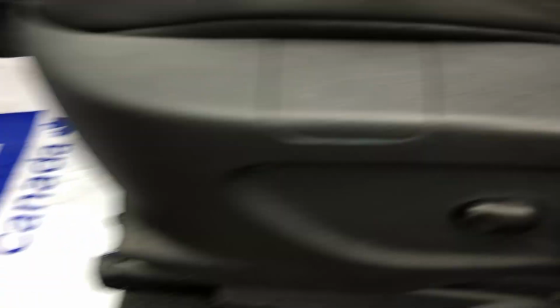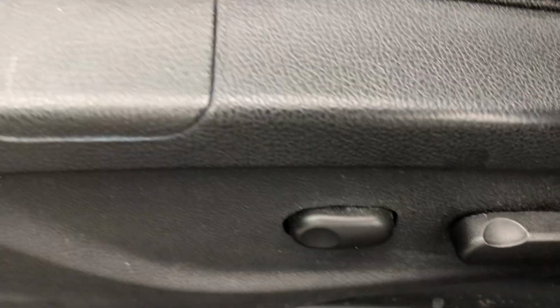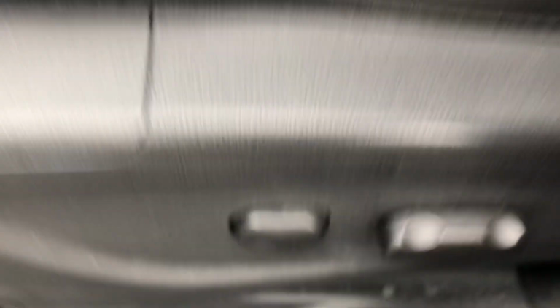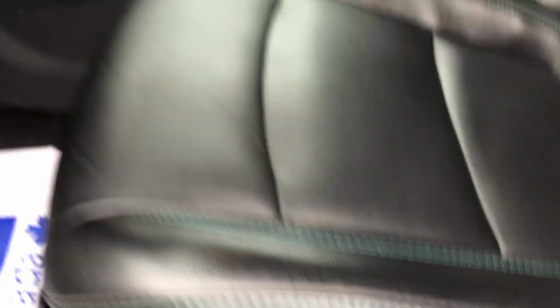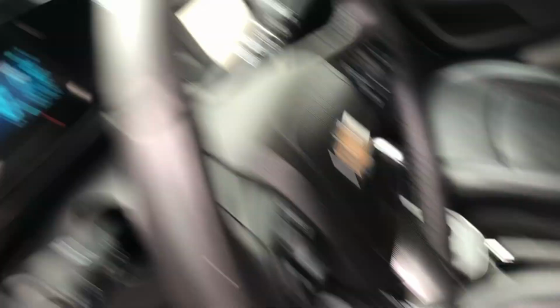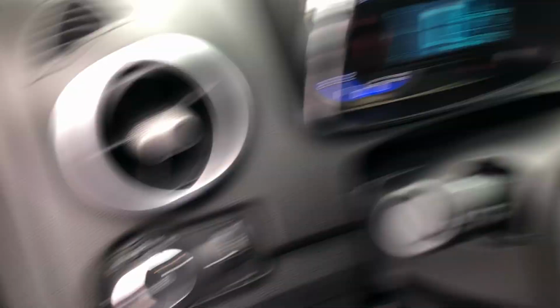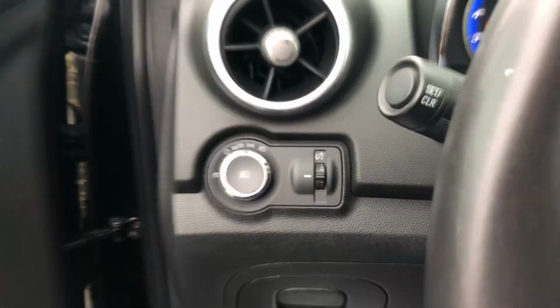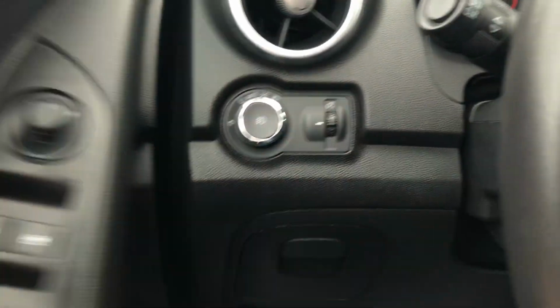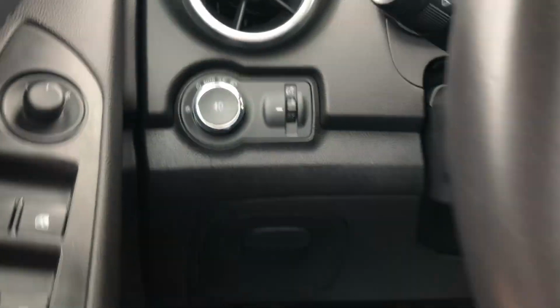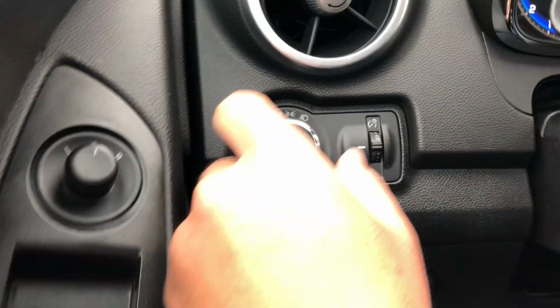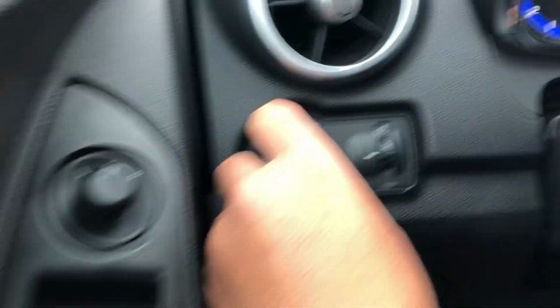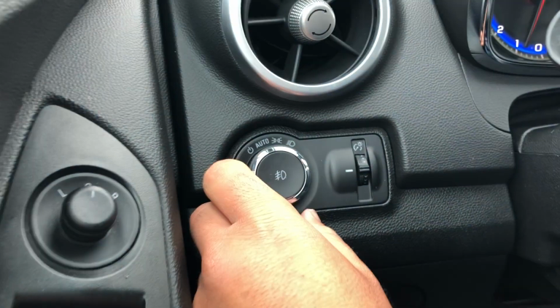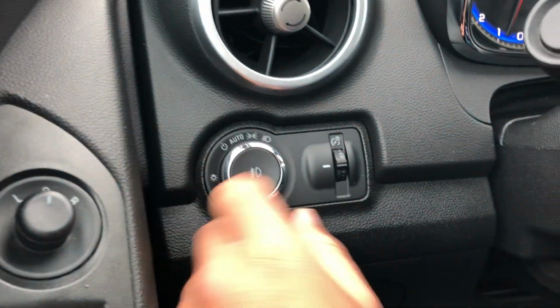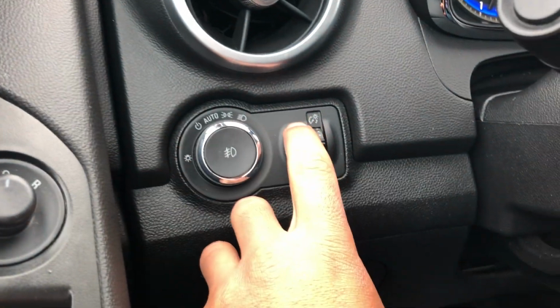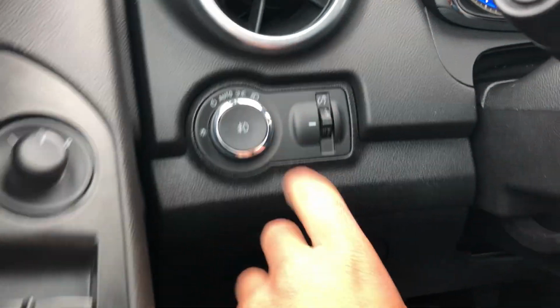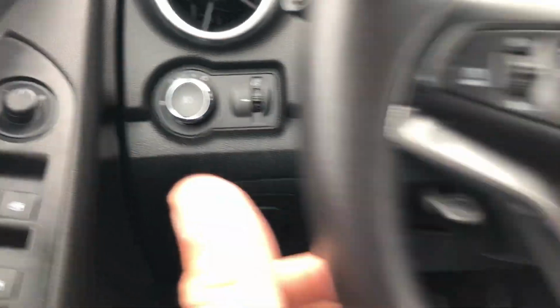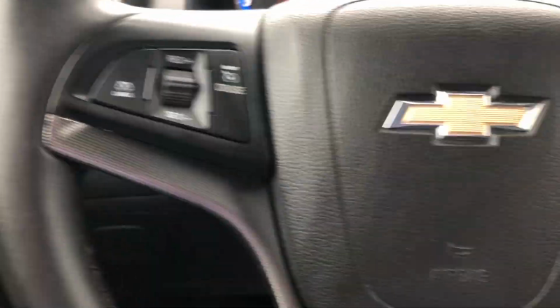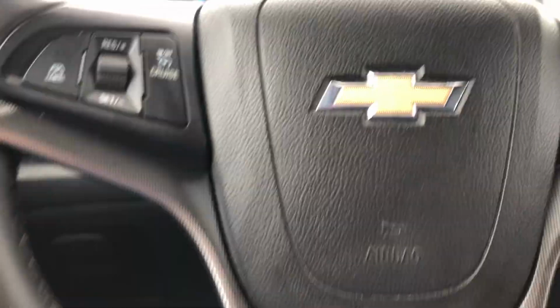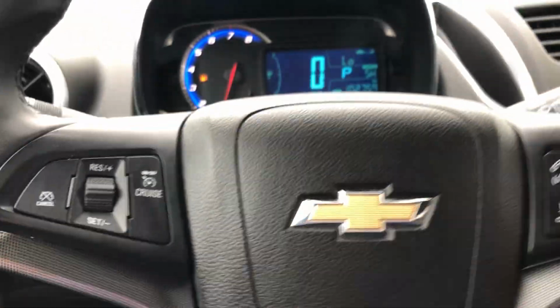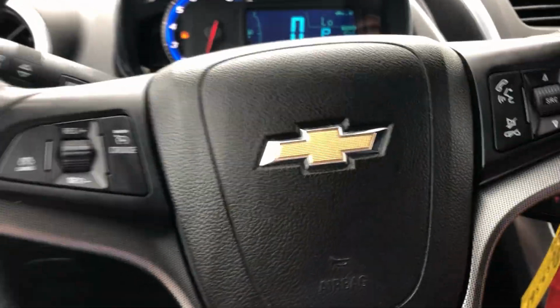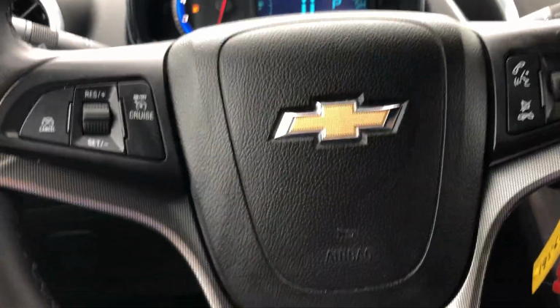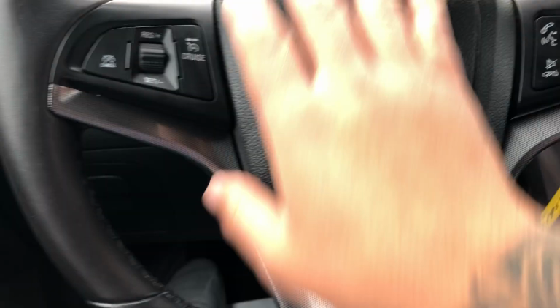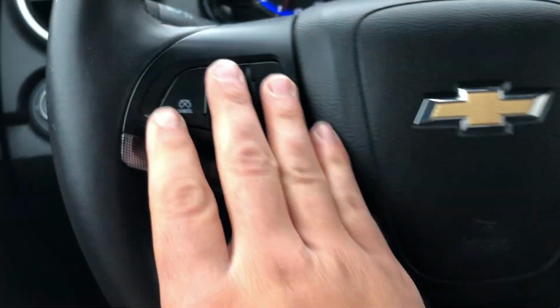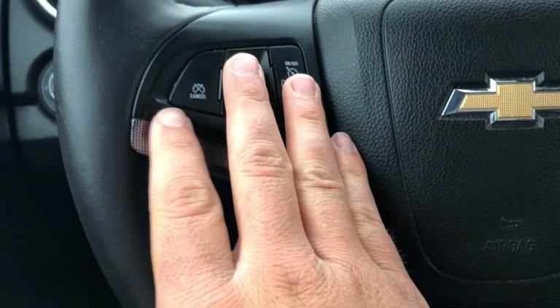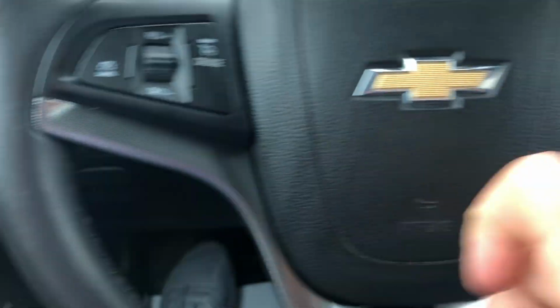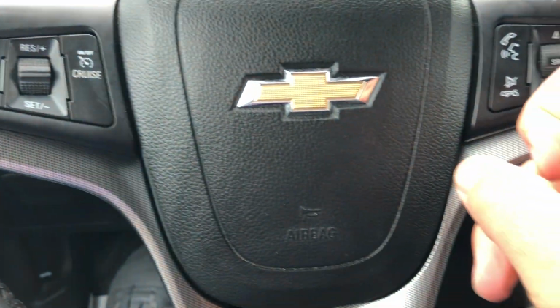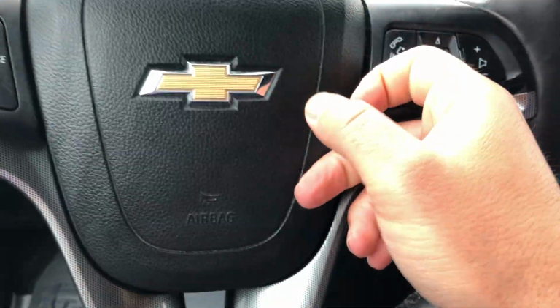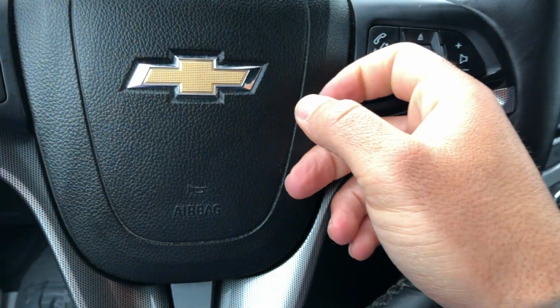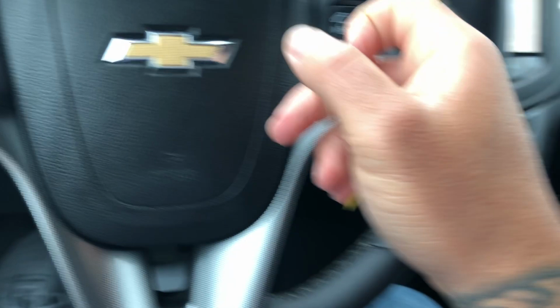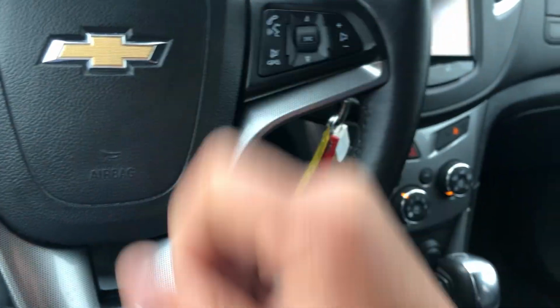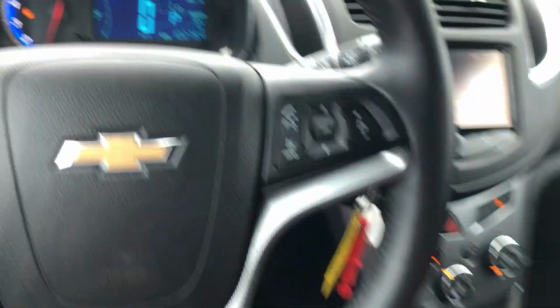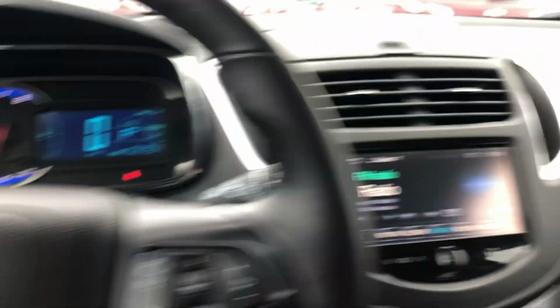There are your electronic controls for your seating. On the left hand side we have your exterior light settings and interior illumination settings. Nice comfy leather-wrapped steering wheel with cruise control functions, Bluetooth functions, and volume controls as well.